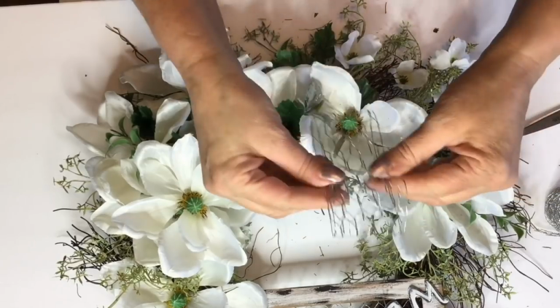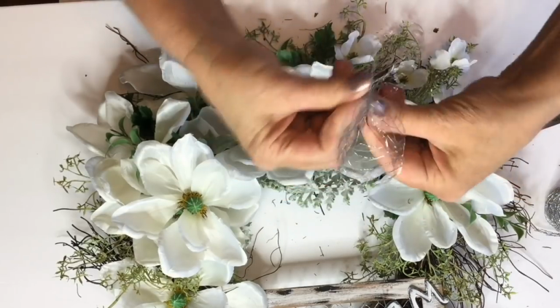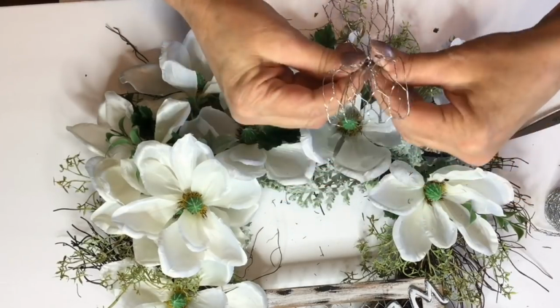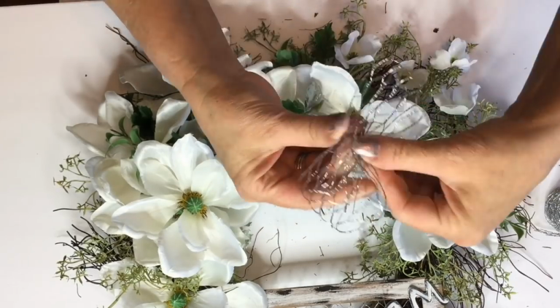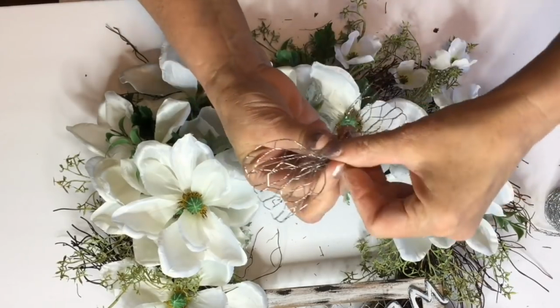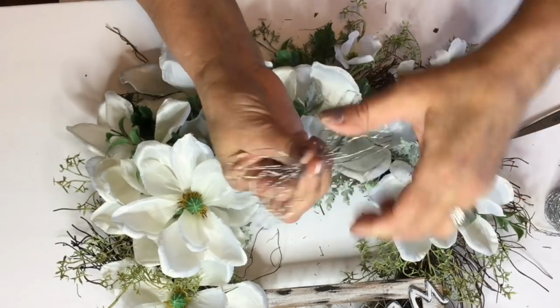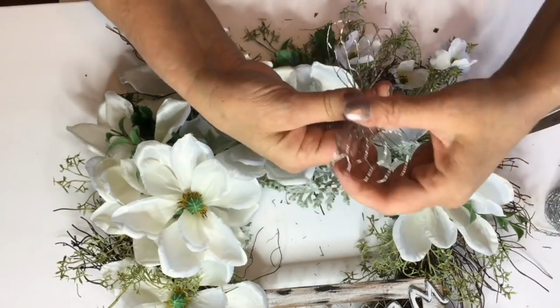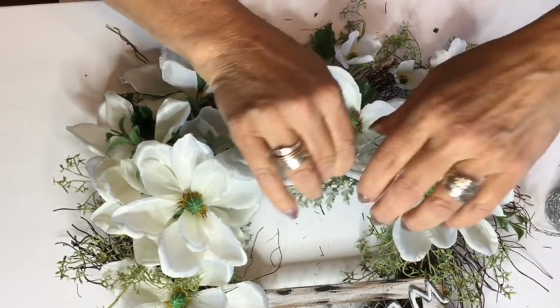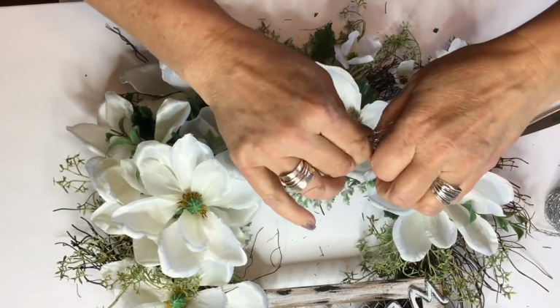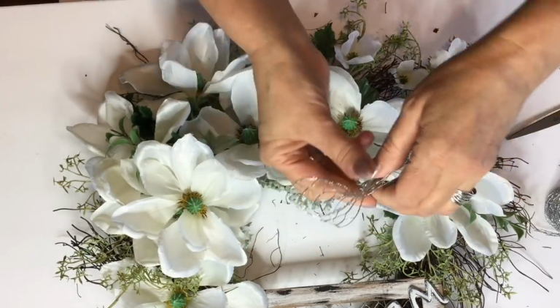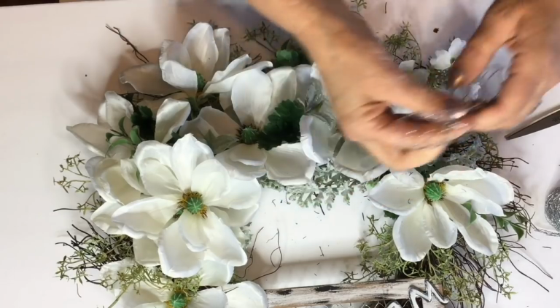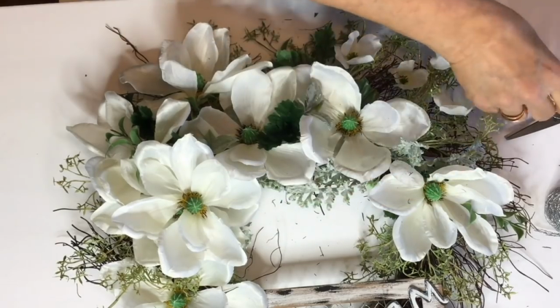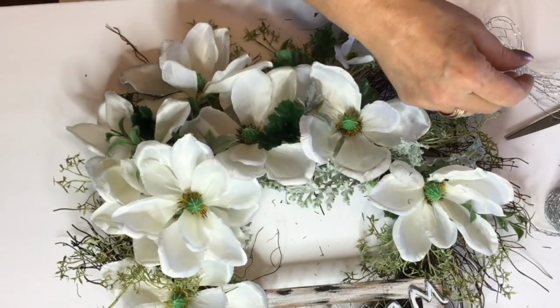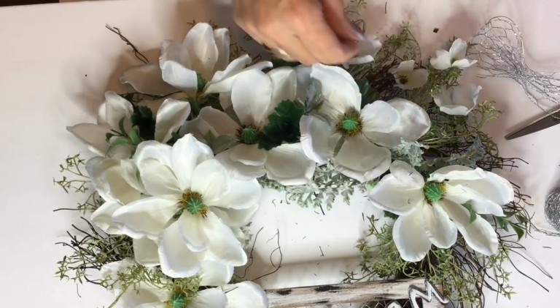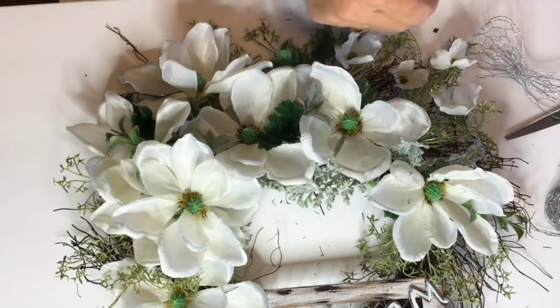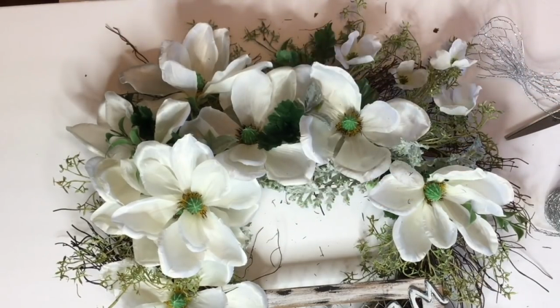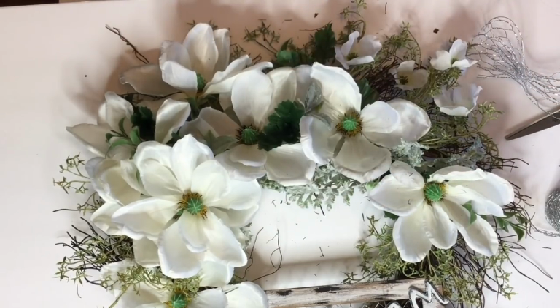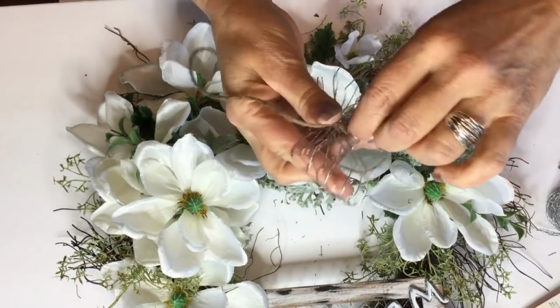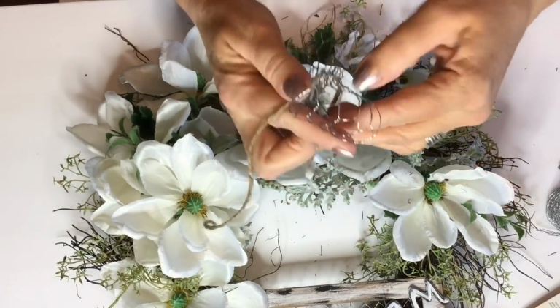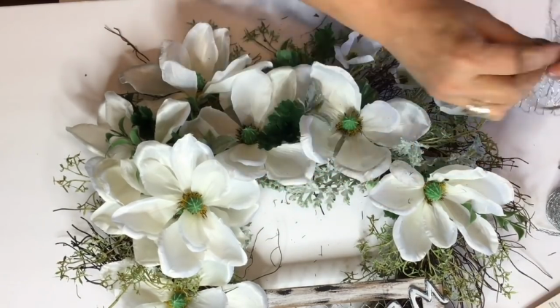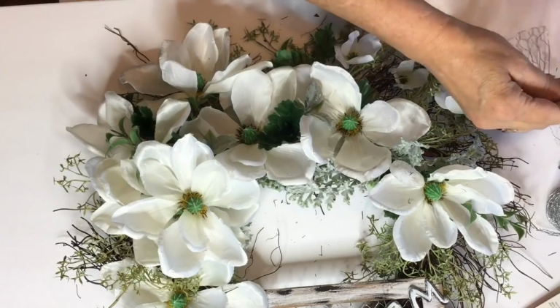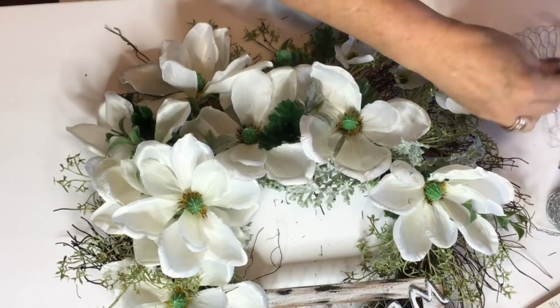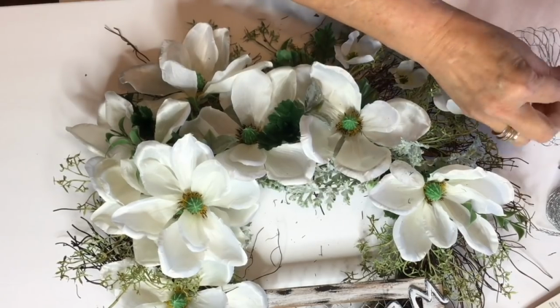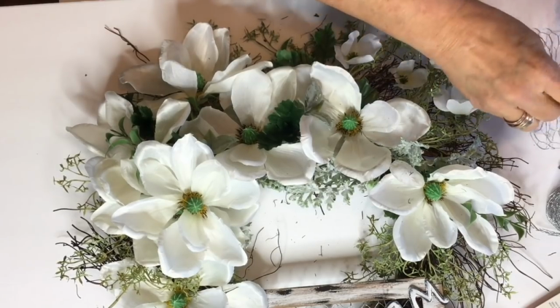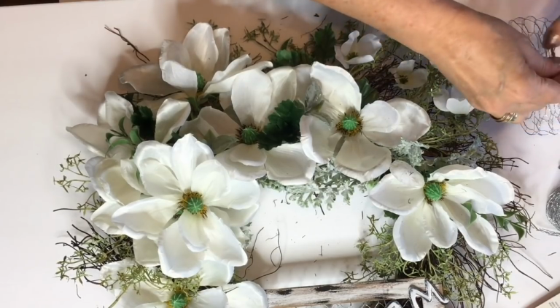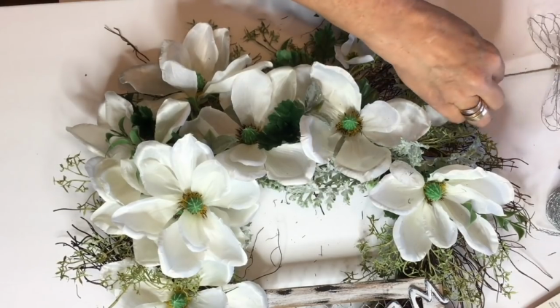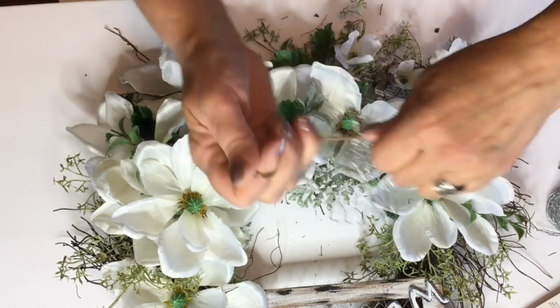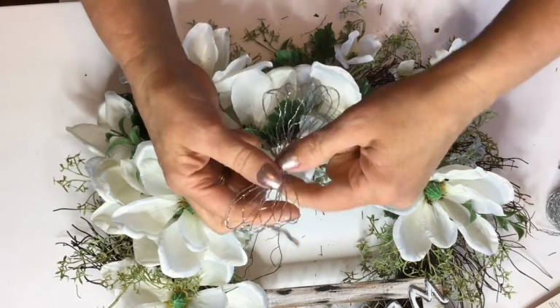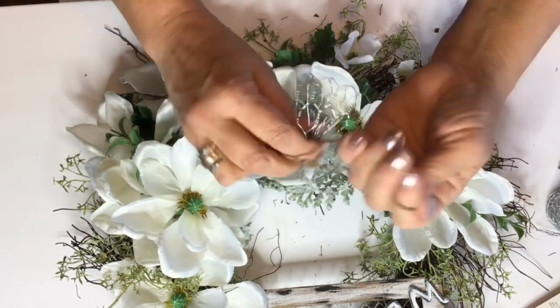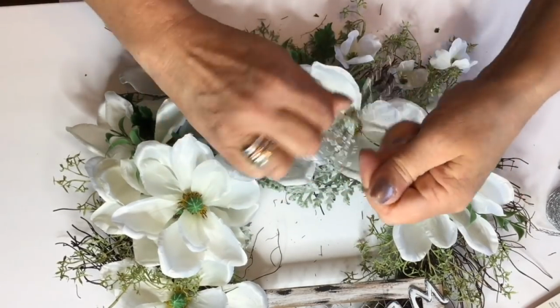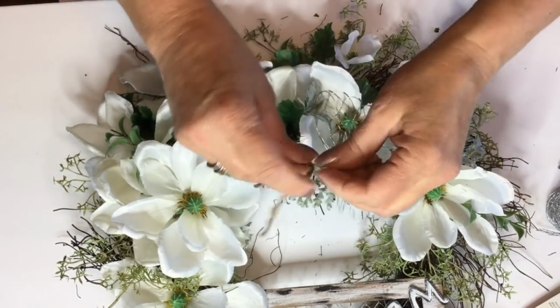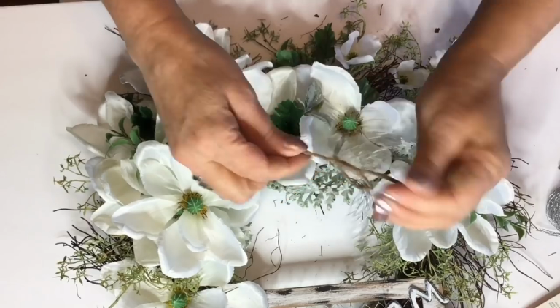You'll just fold them over, scrunch them in the middle, and I'm just going to tie the center with a piece of rope twine. Now we're going to go ahead and just place a few of these little chicken wire bows throughout the wreath.